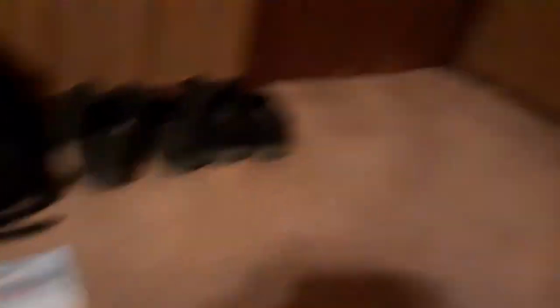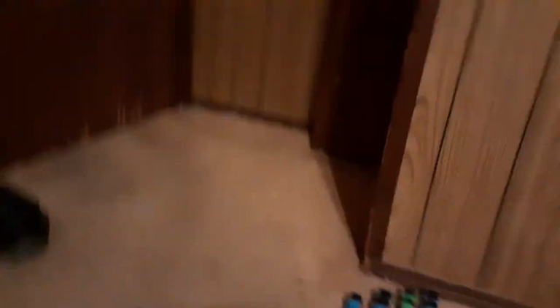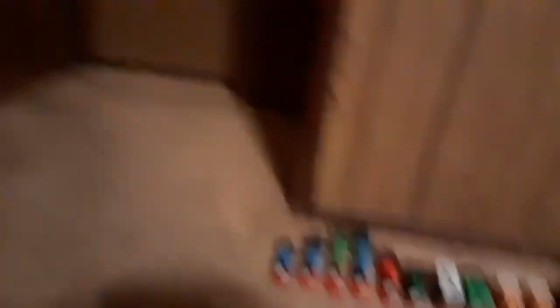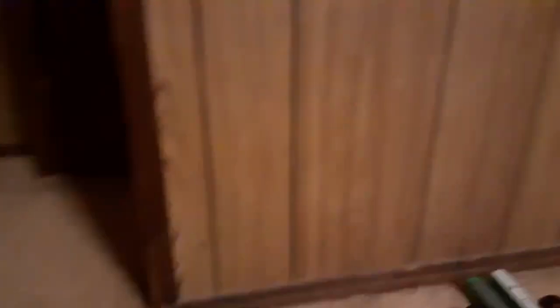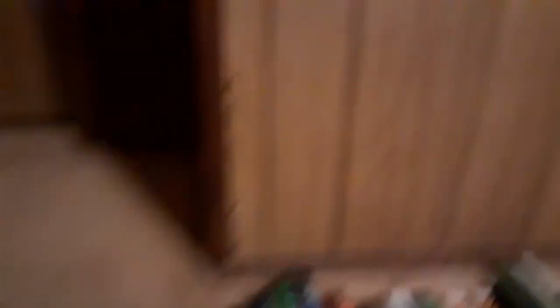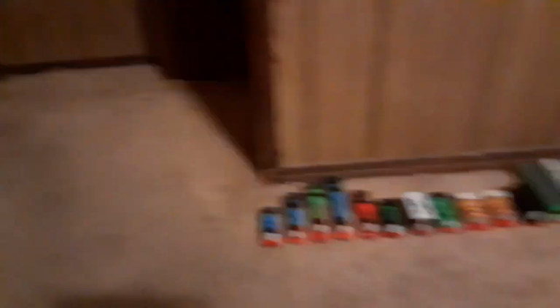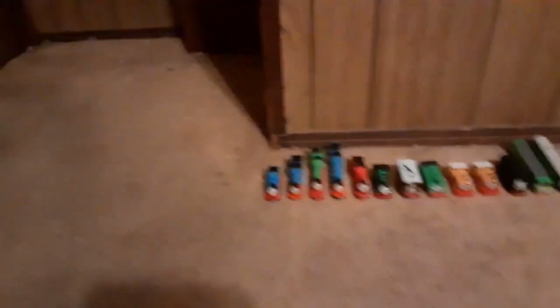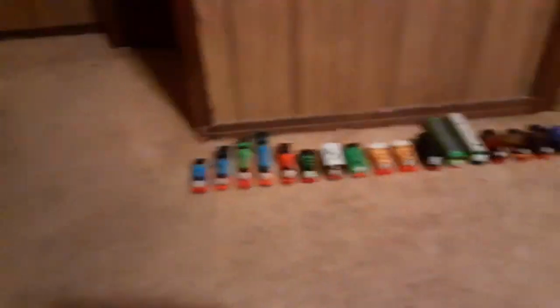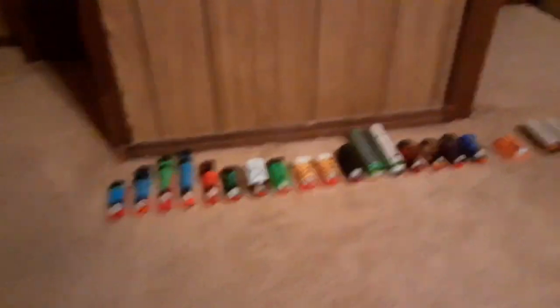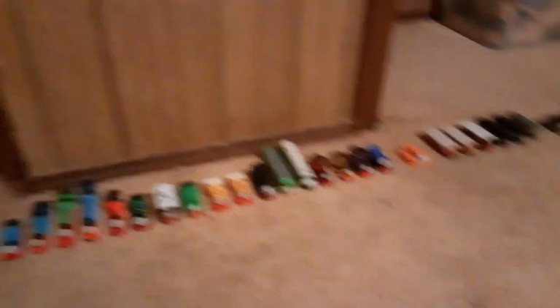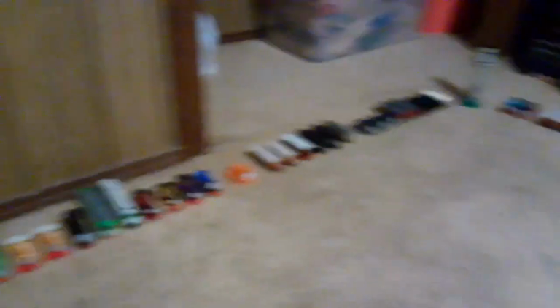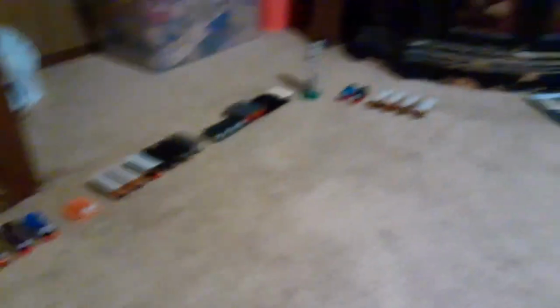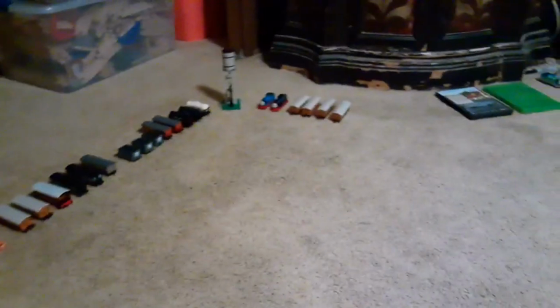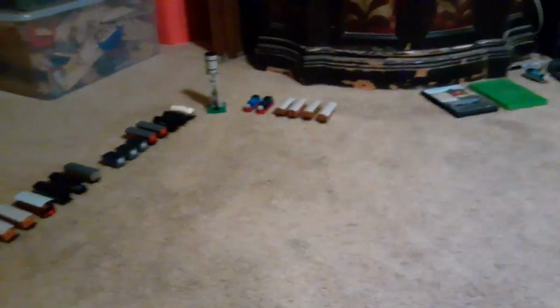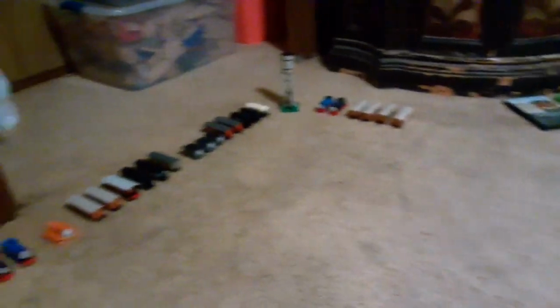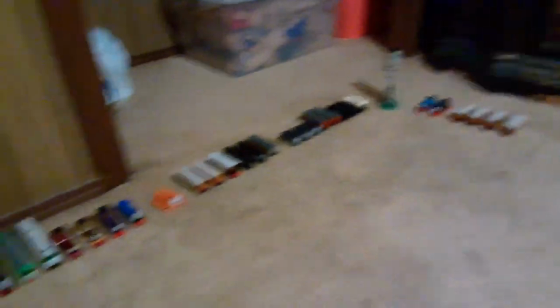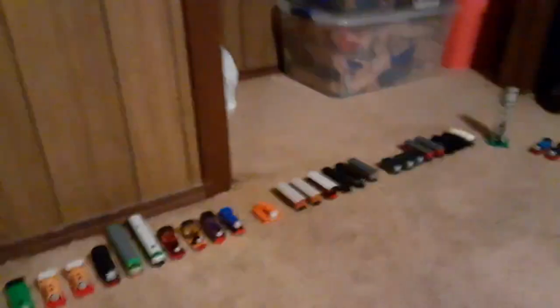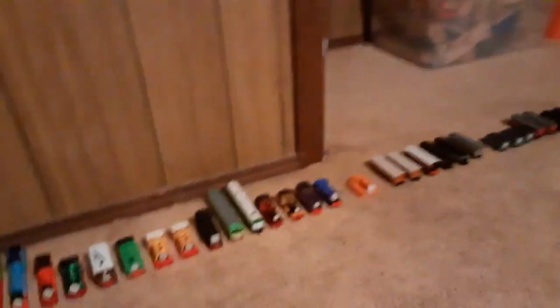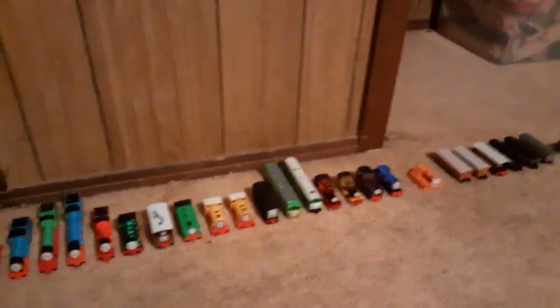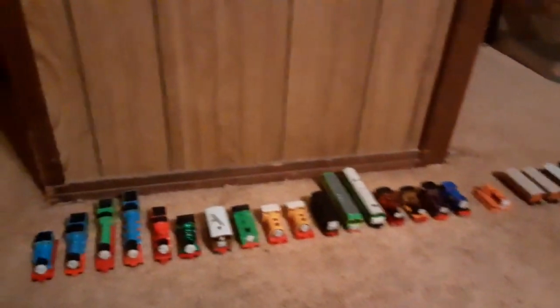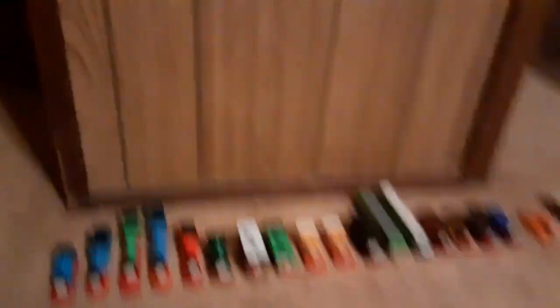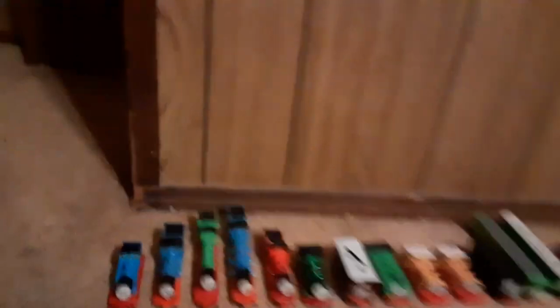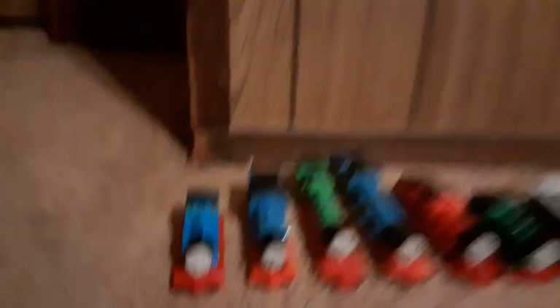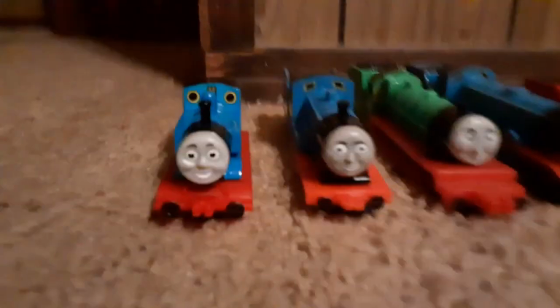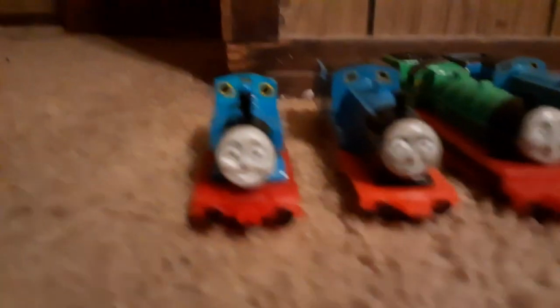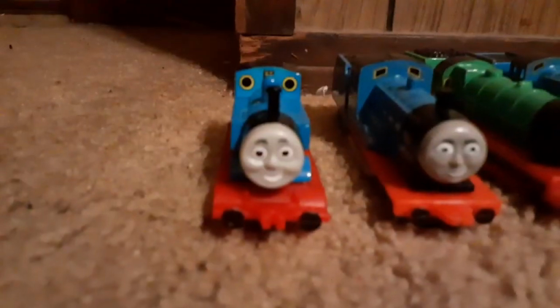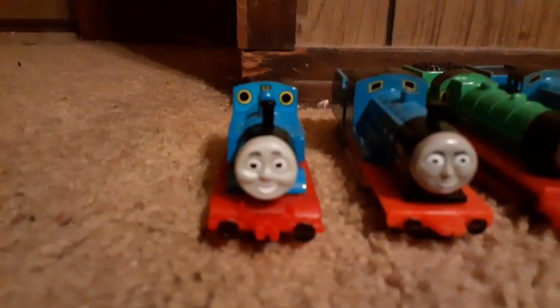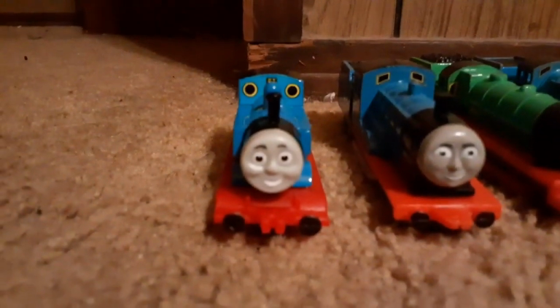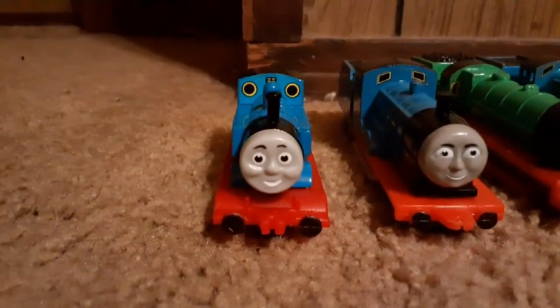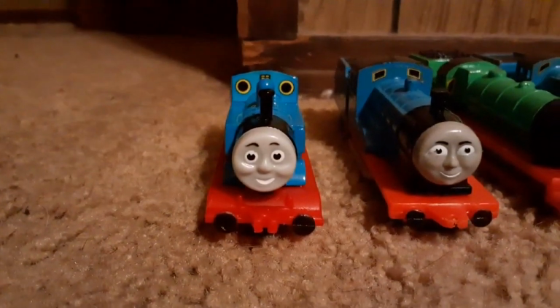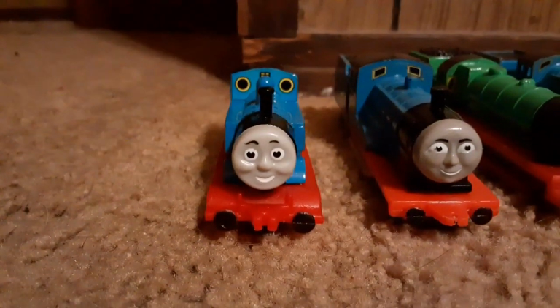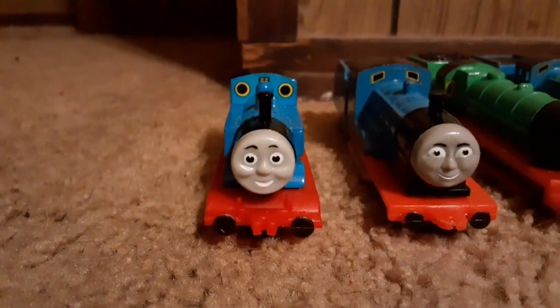So that was my entire Ertl collection. Thank you guys for watching, and I'll see you guys later.